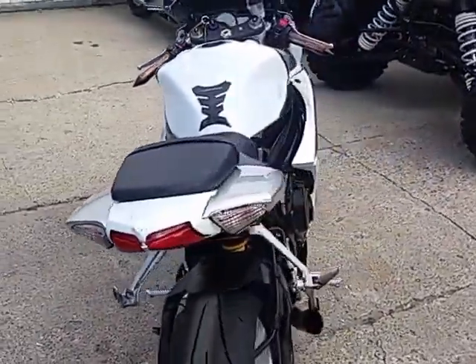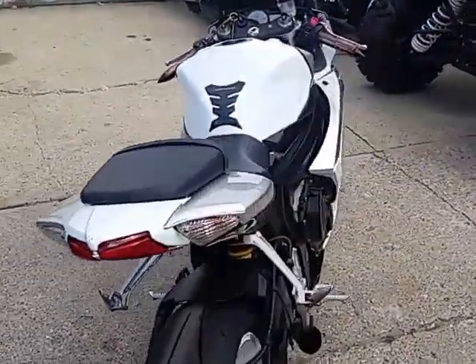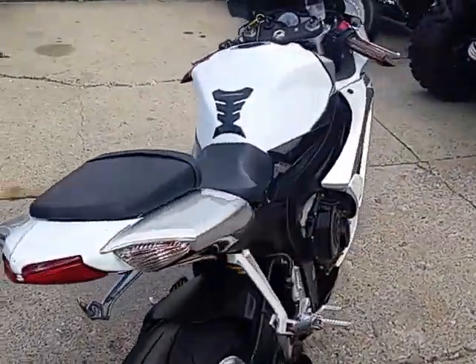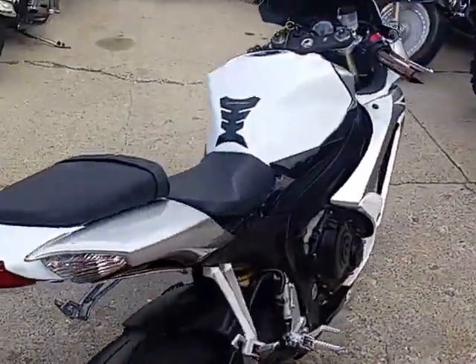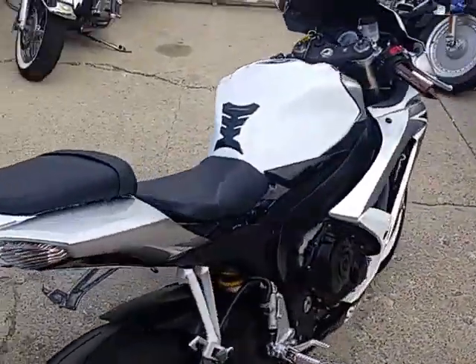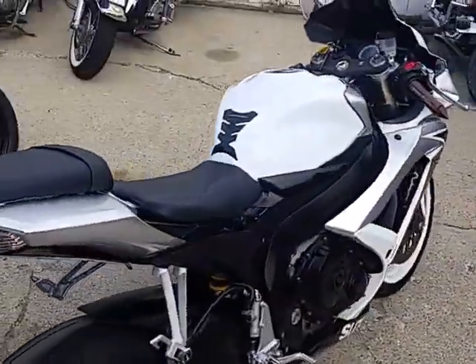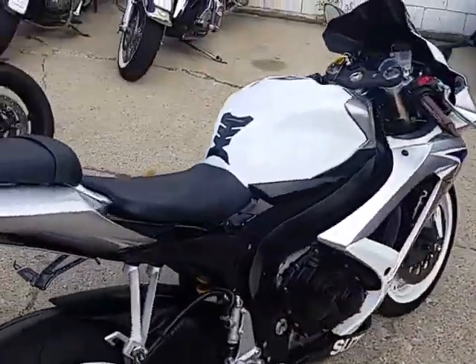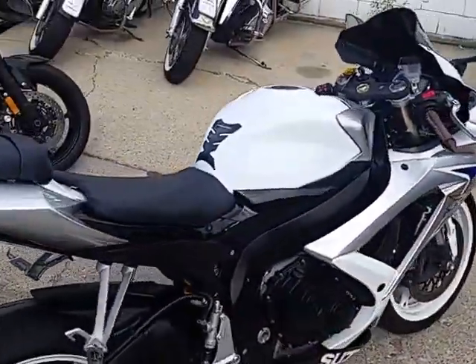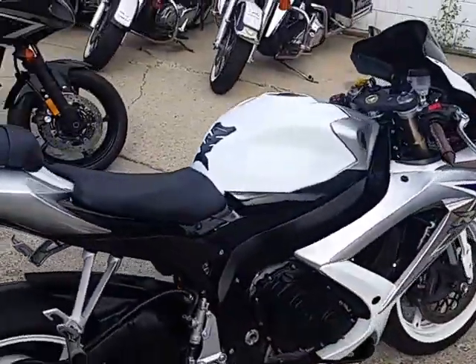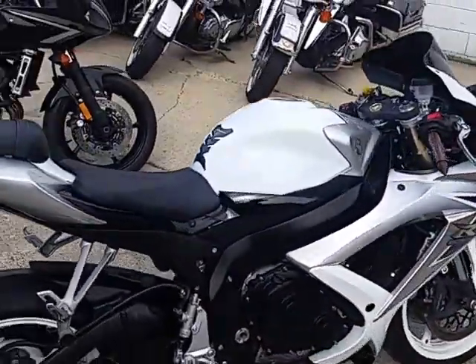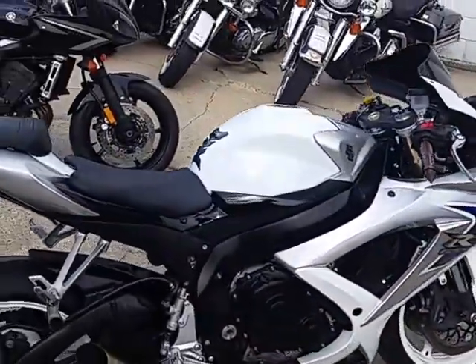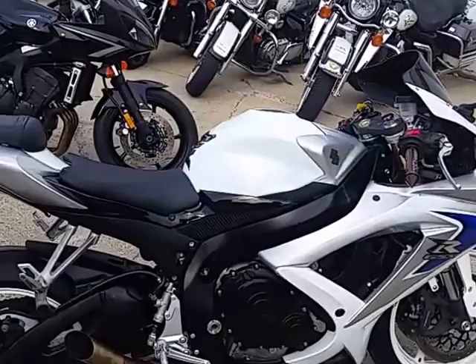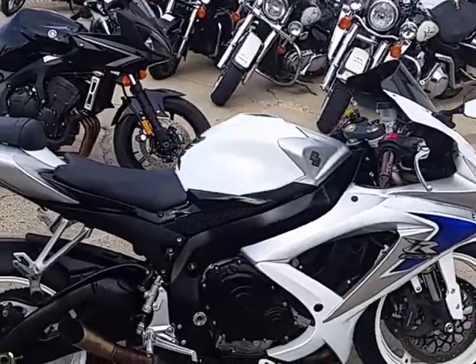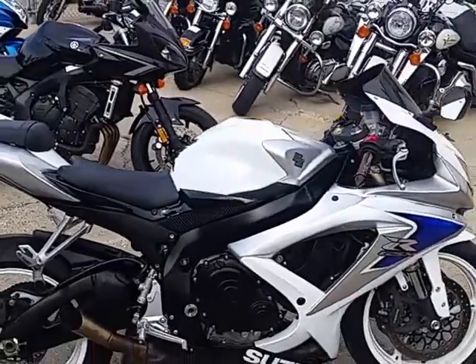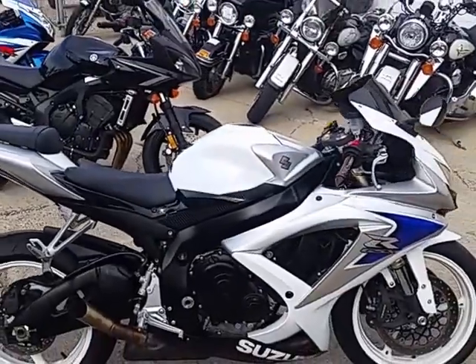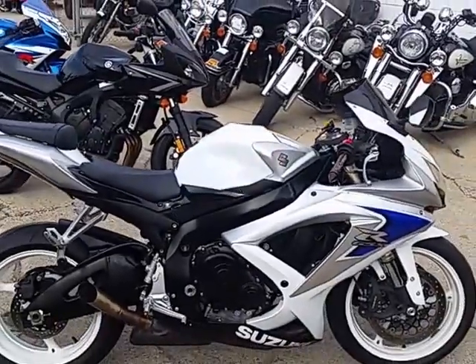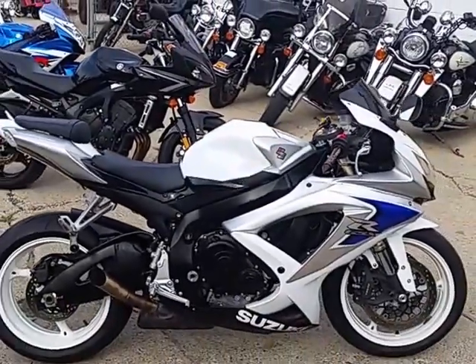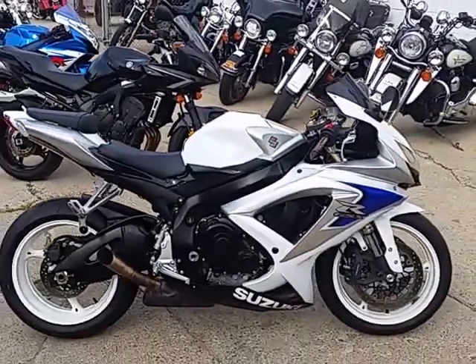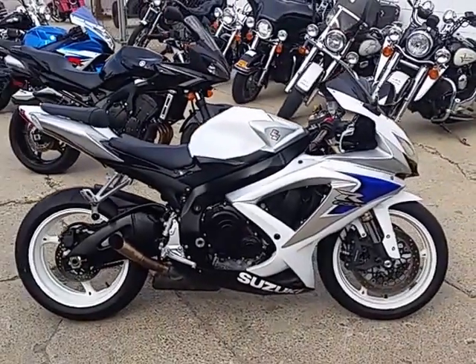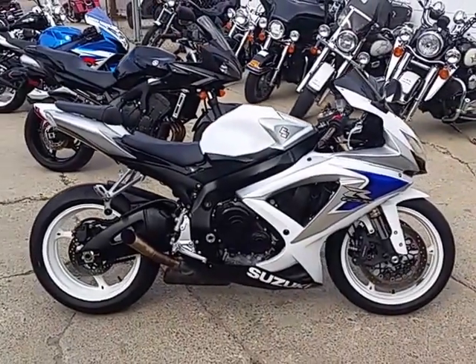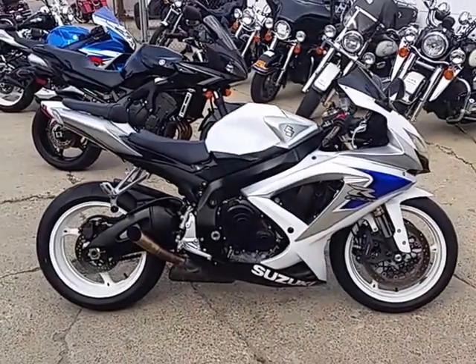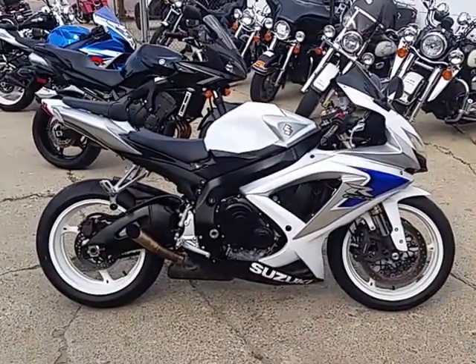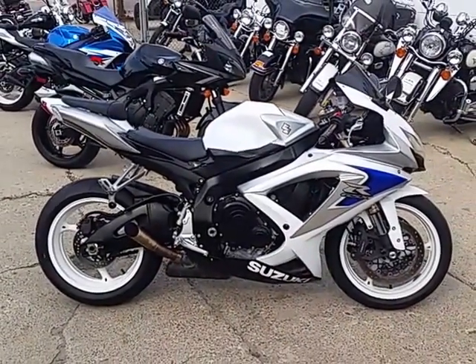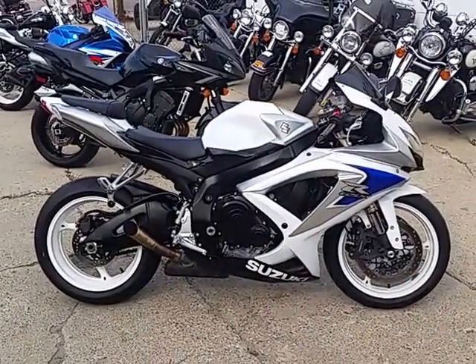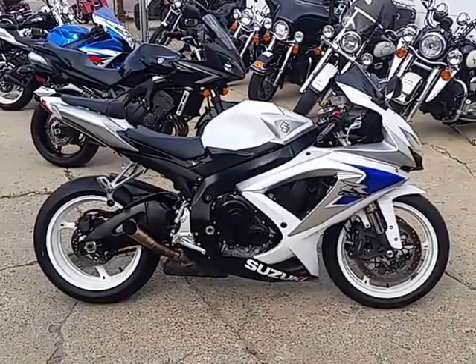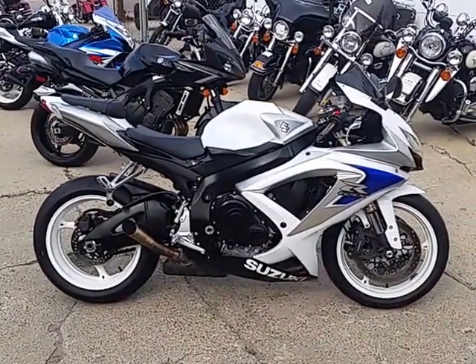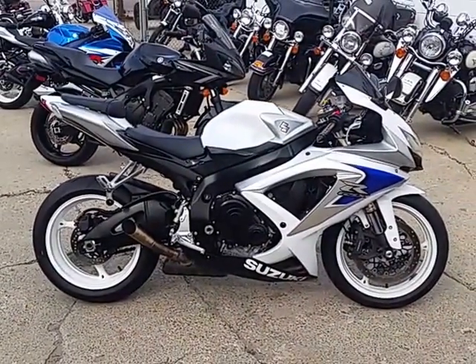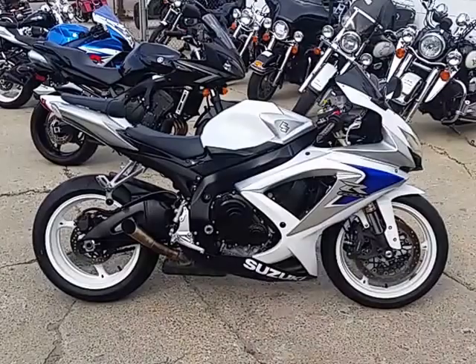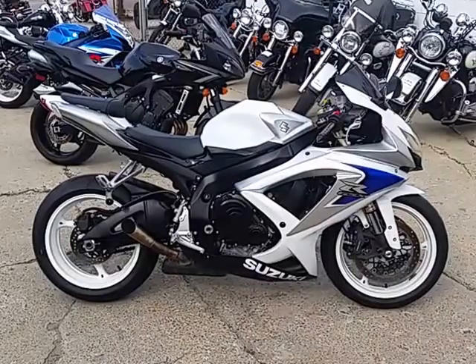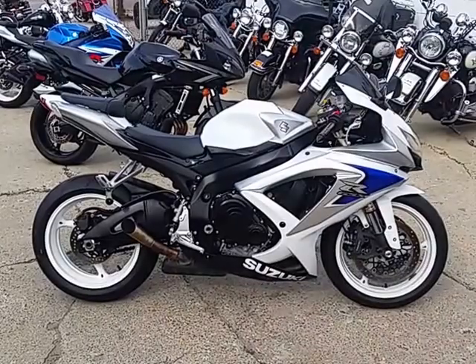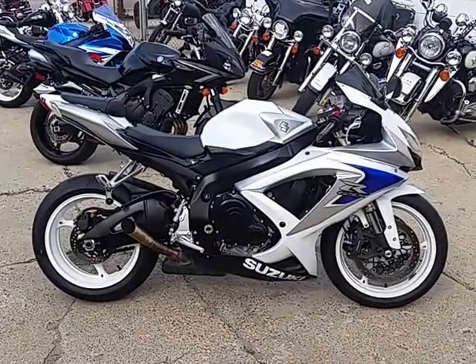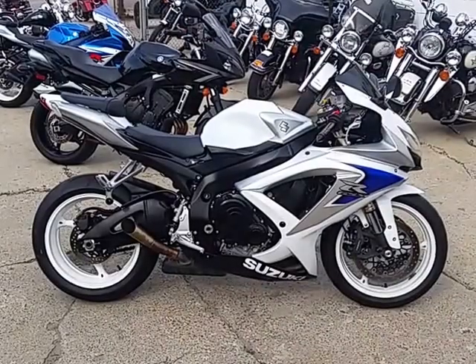You guys can get out and tear up the streets on this Gixxer. Look good doing it for $6,500. Visit our website, it's ApprovalPowerSports.com. We've got over 450 used bikes and guaranteed financing.